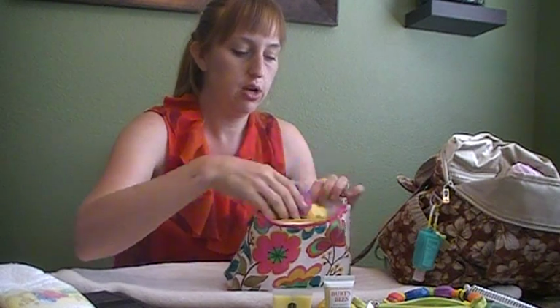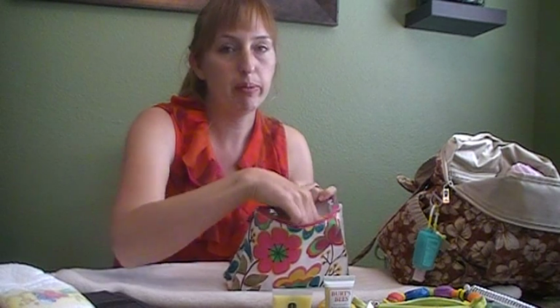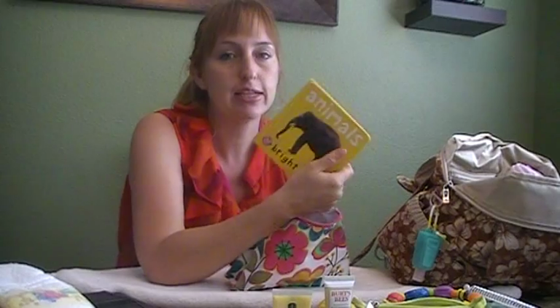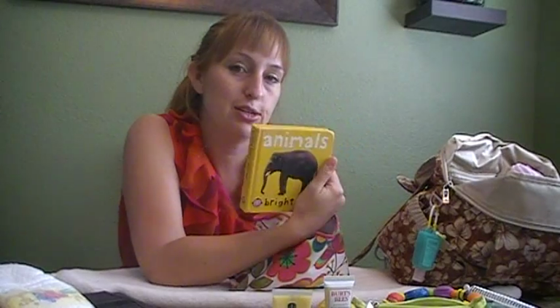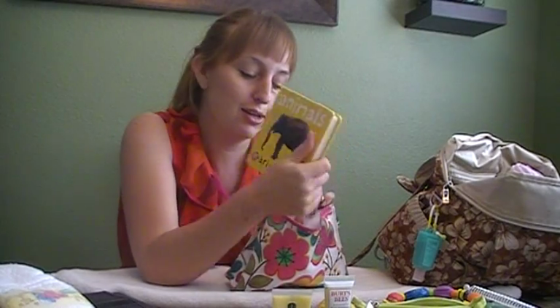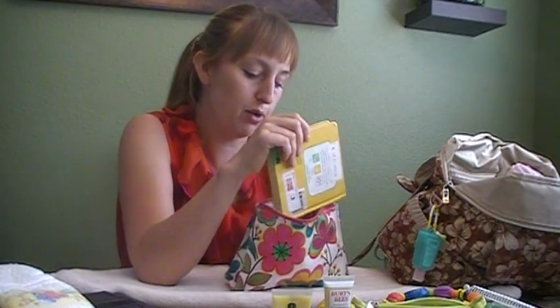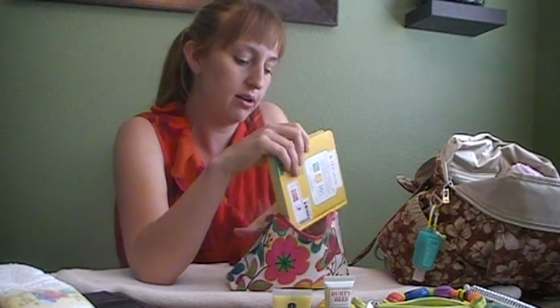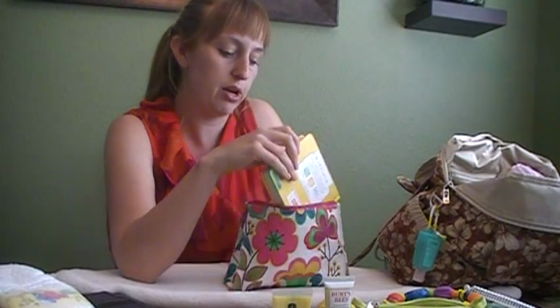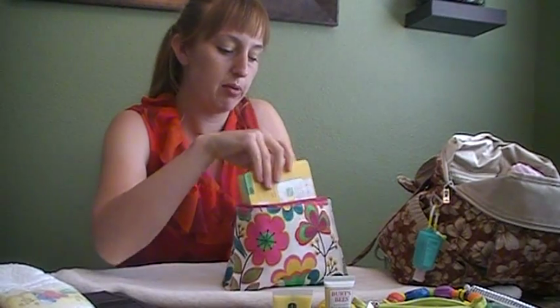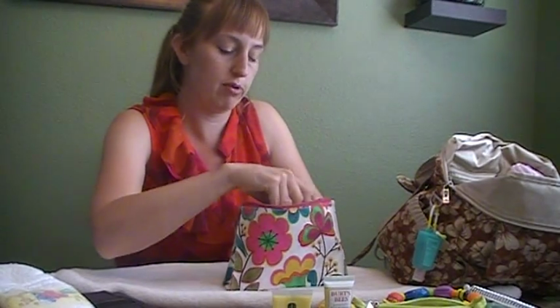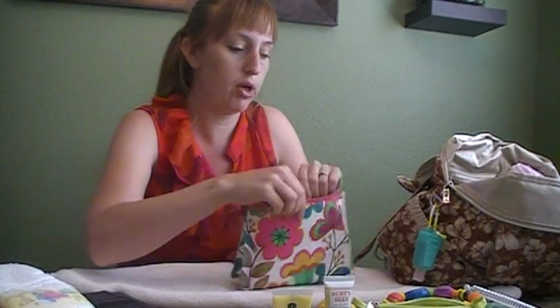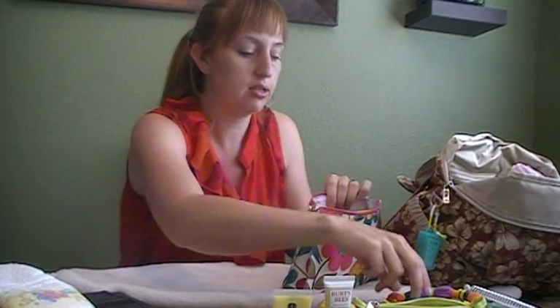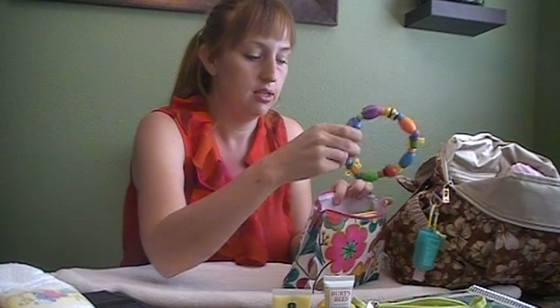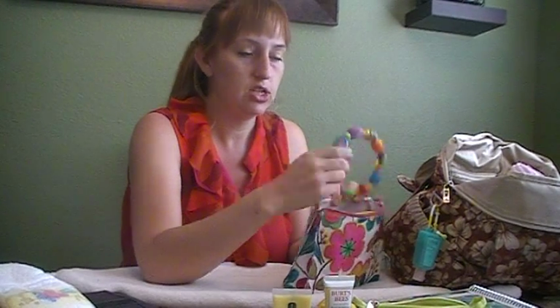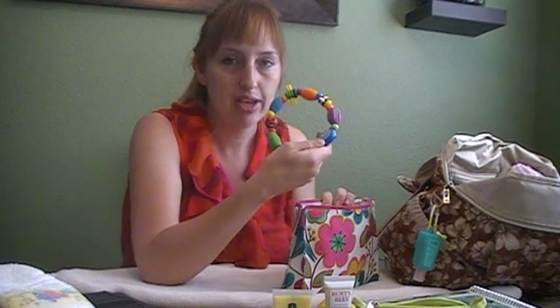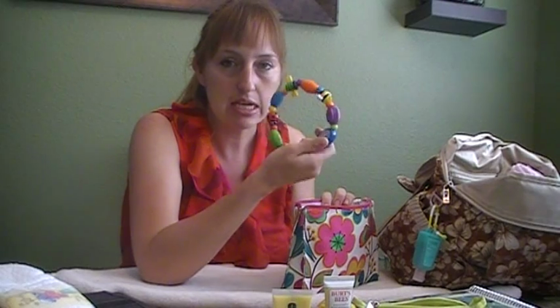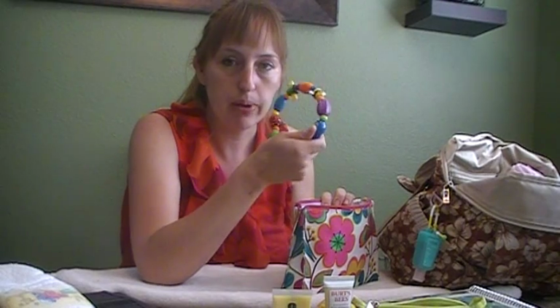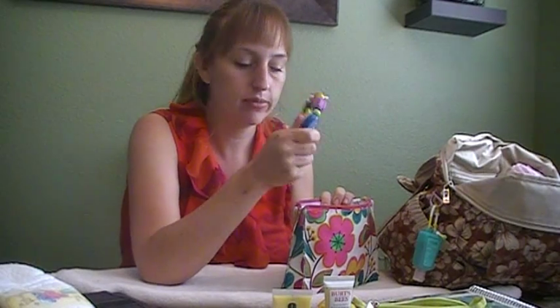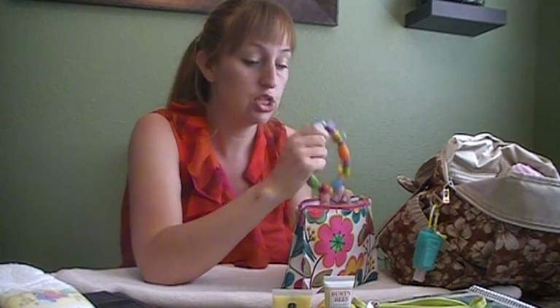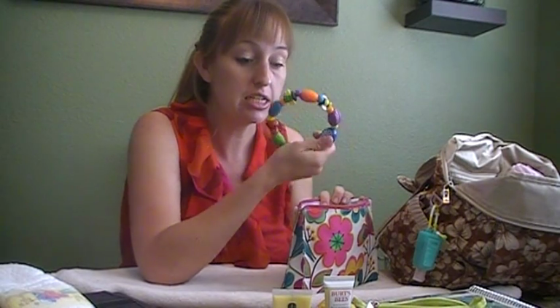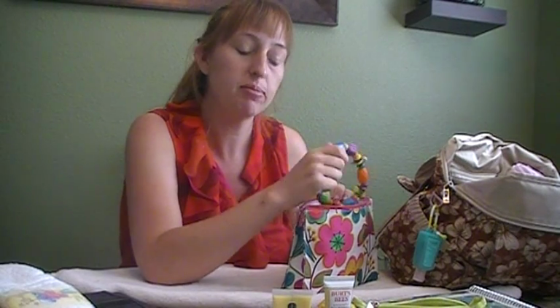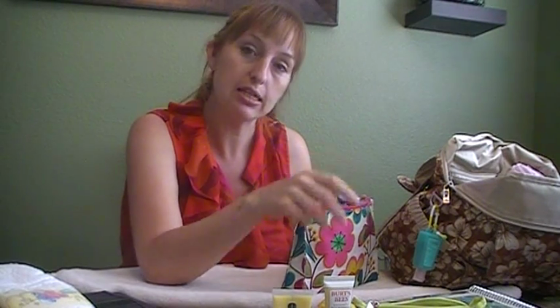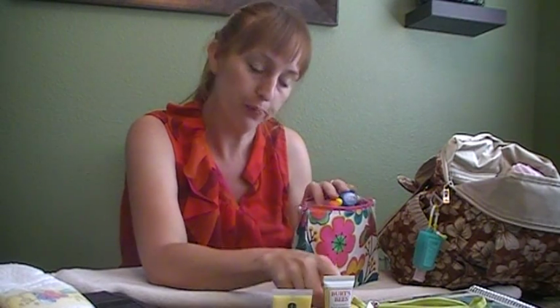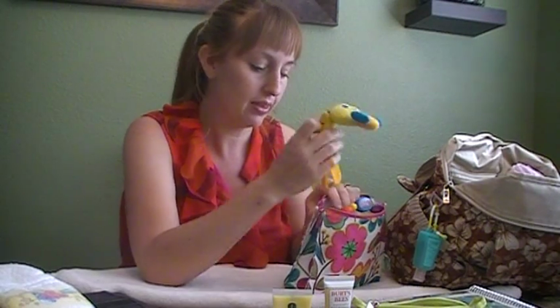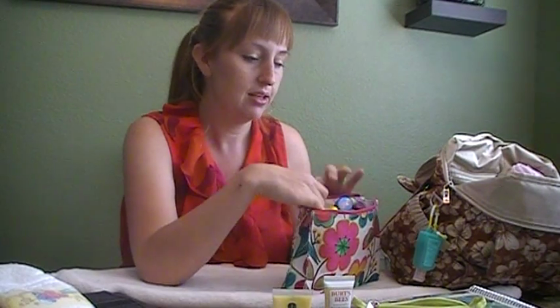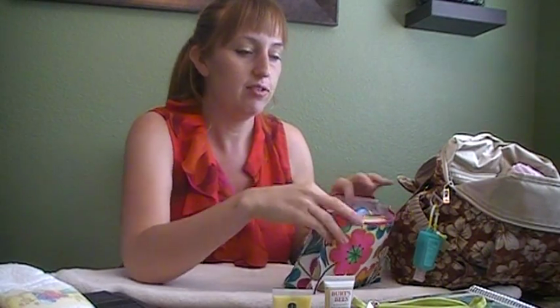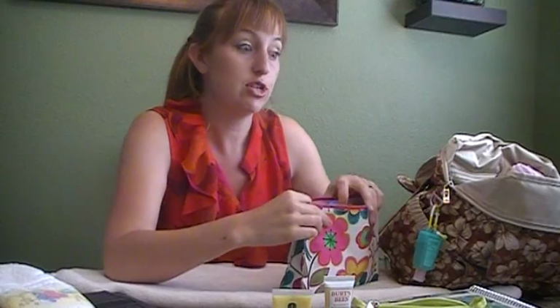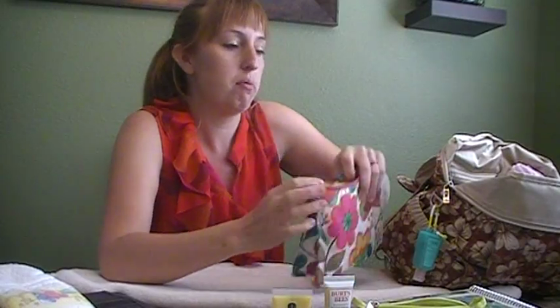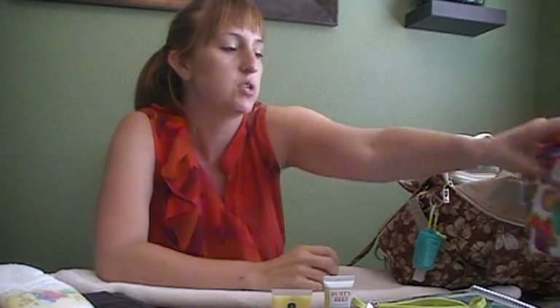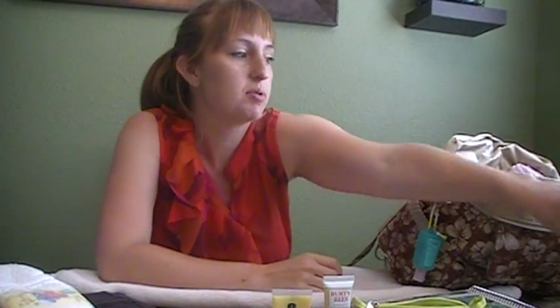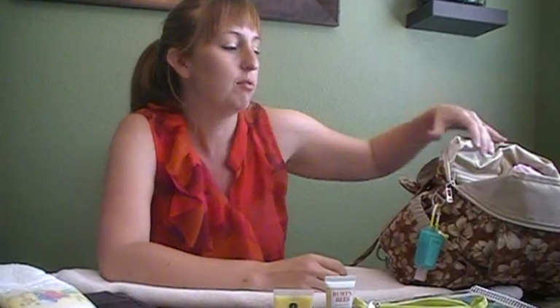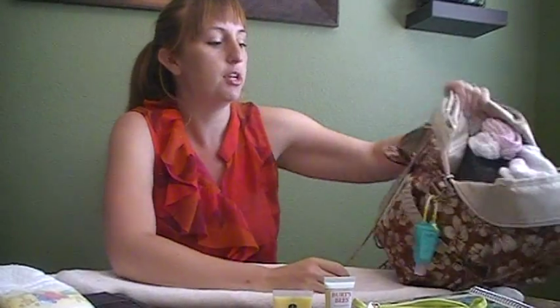Her big brother likes to read to her — he knows all the animals and can read that book. She doesn't have any teeth yet, but she's starting to grab things, so when we're out and about and she wants to grab something, we're good to go.